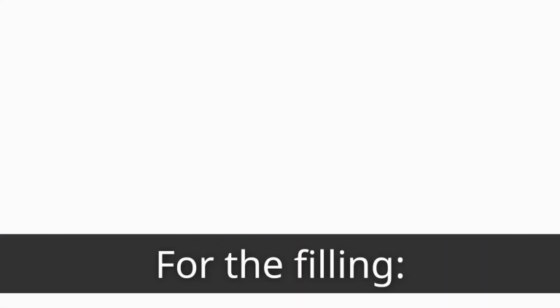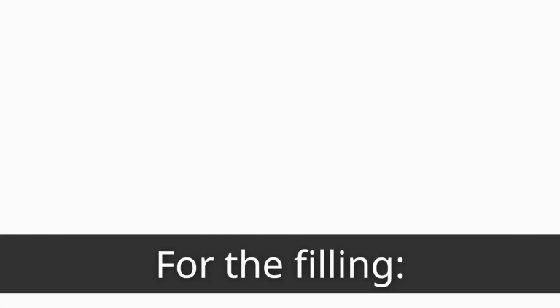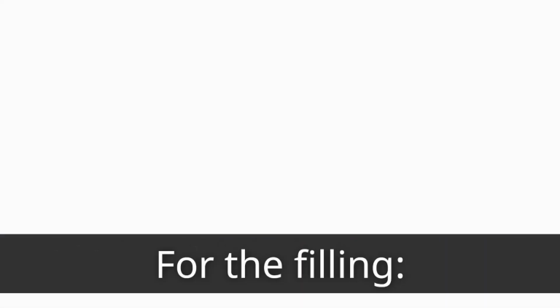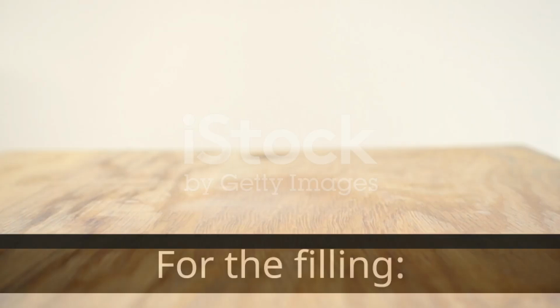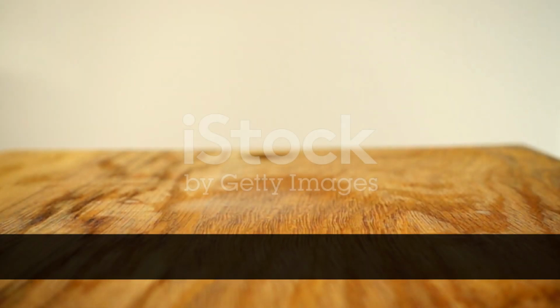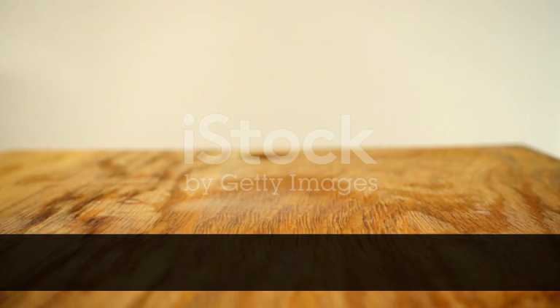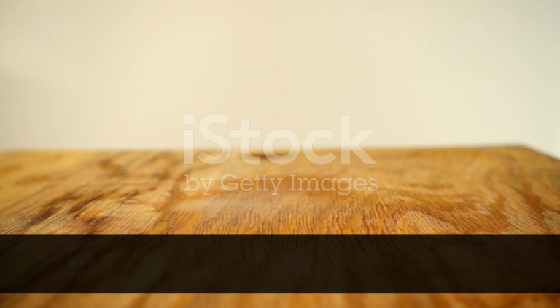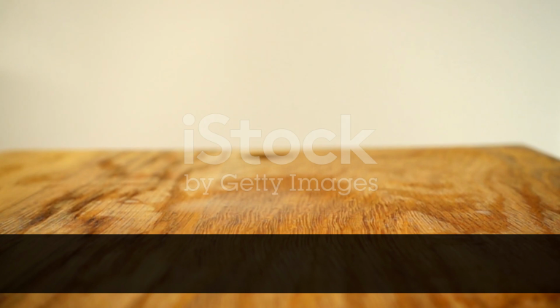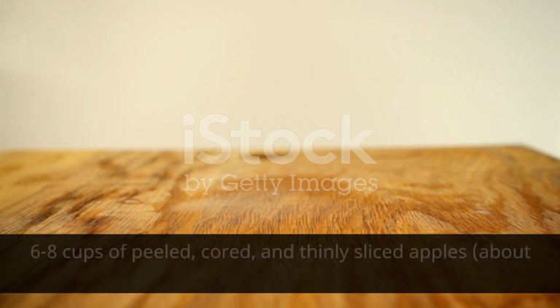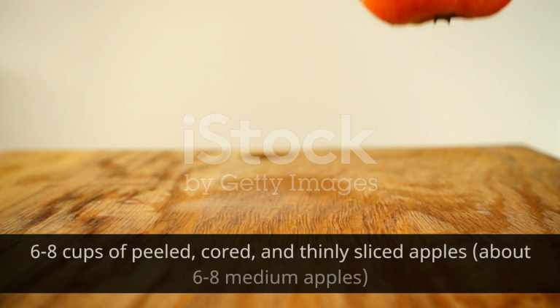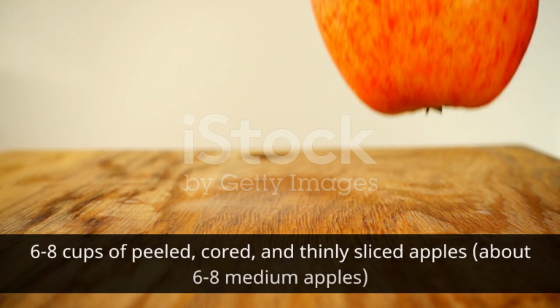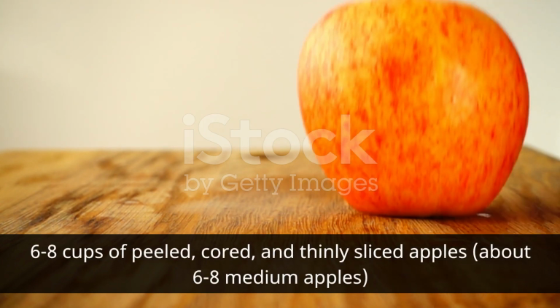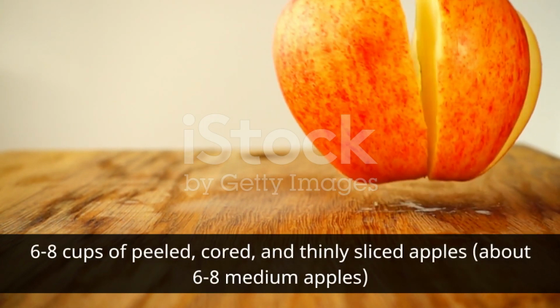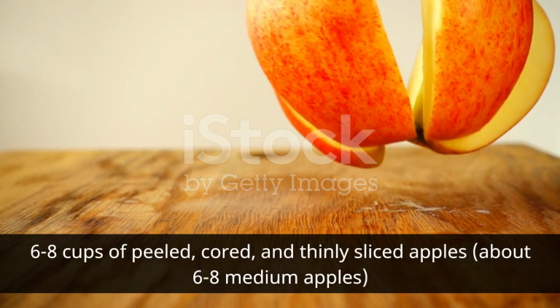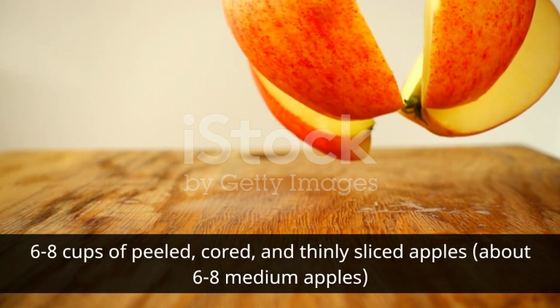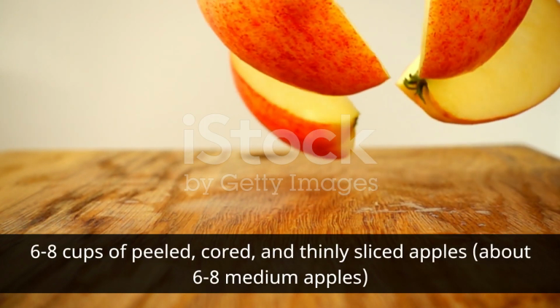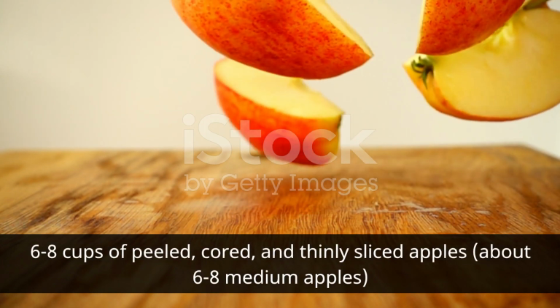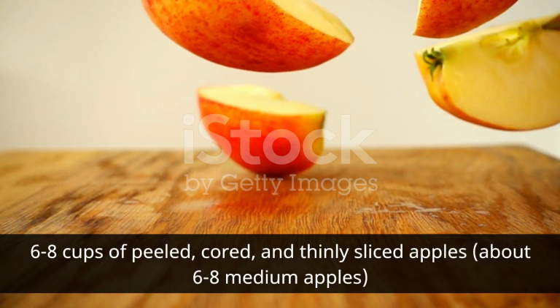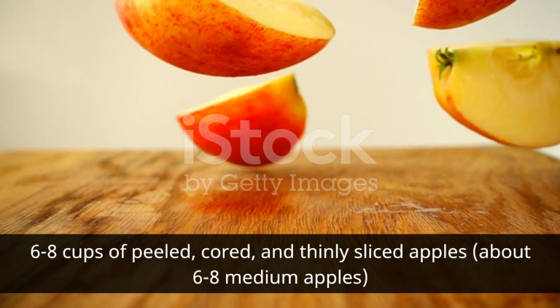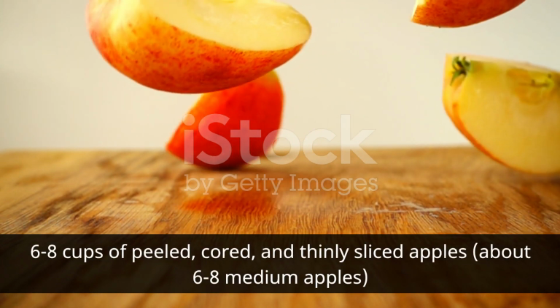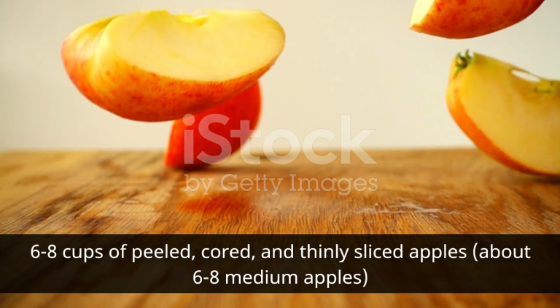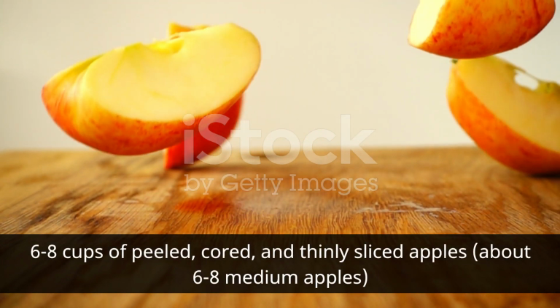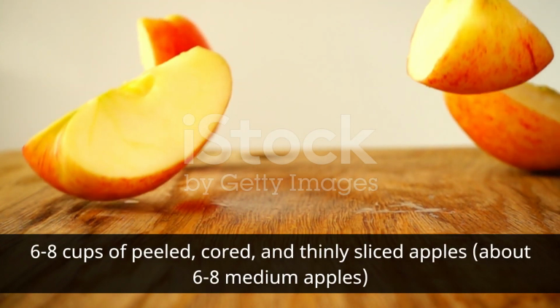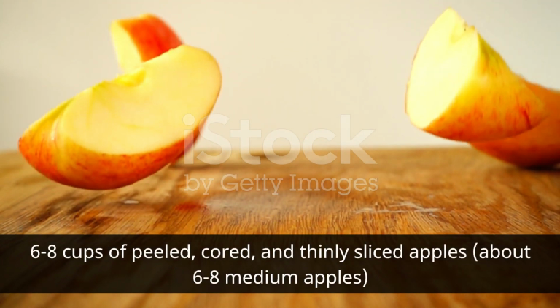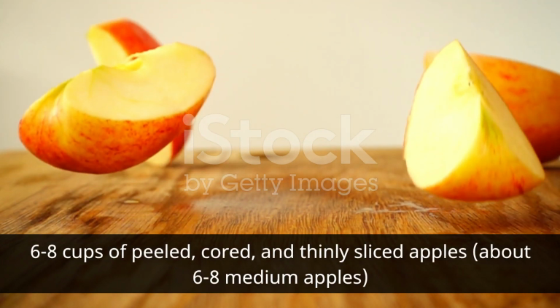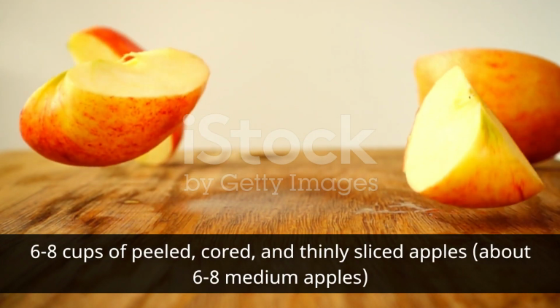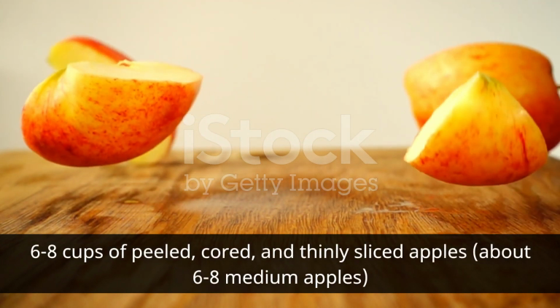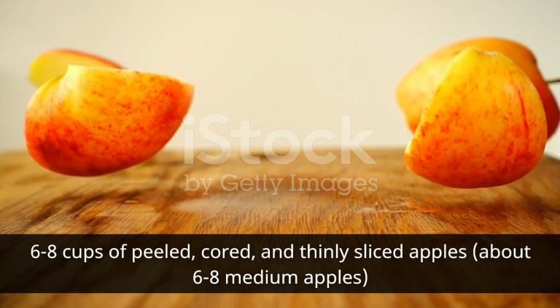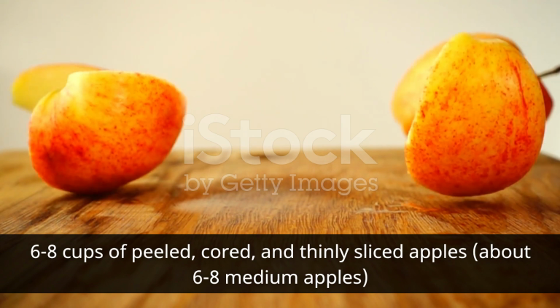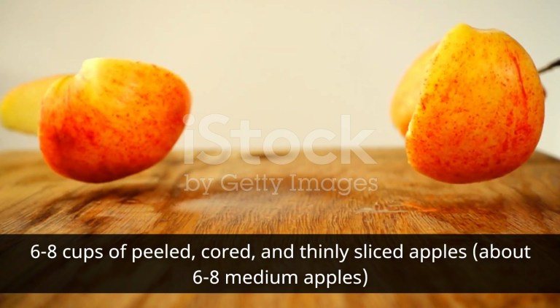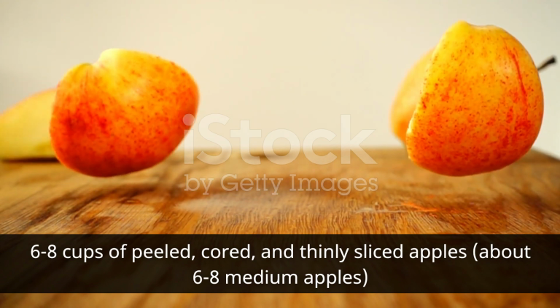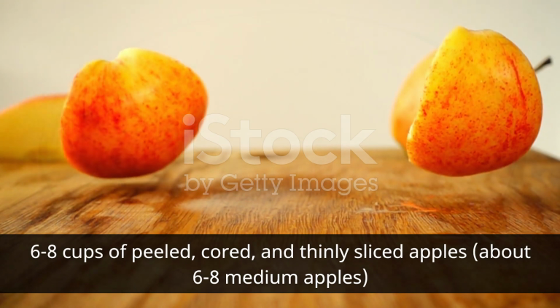For the filling: six to eight cups of peeled, cored, and thinly sliced apples — about six to eight medium apples.